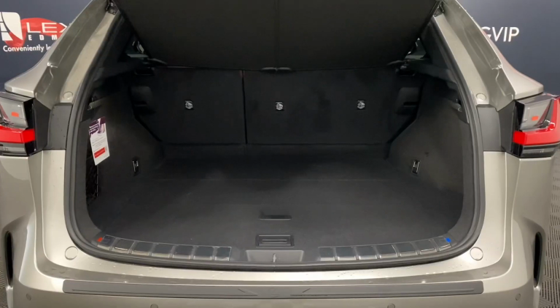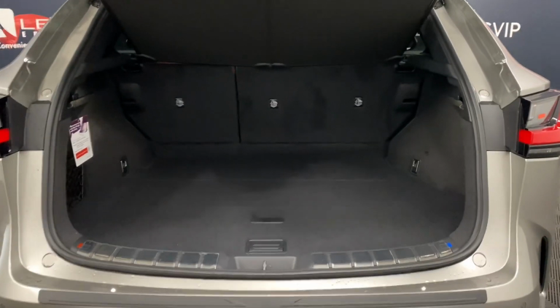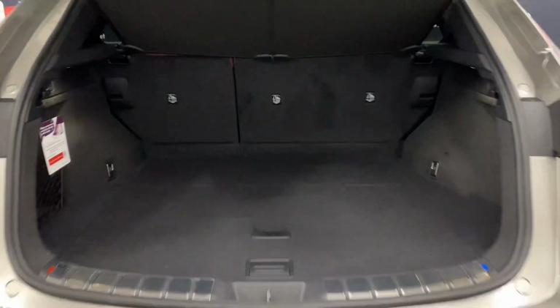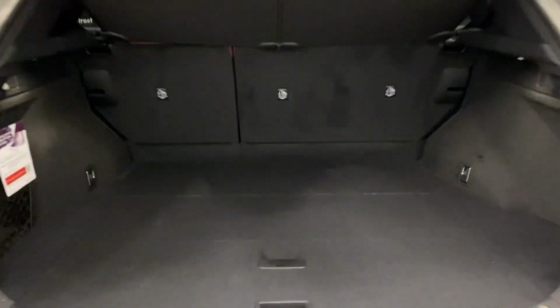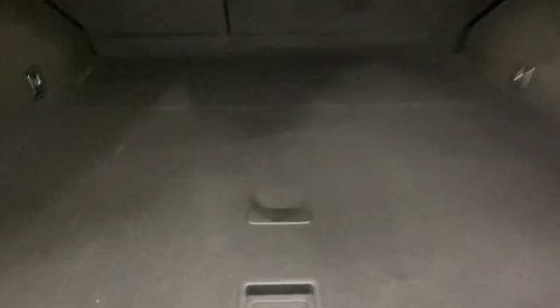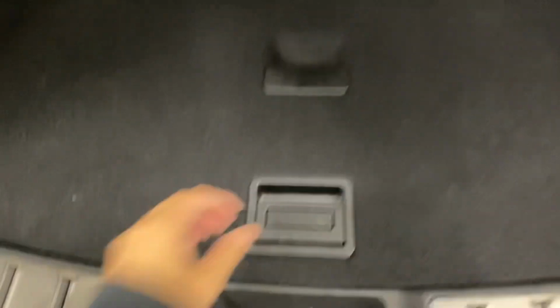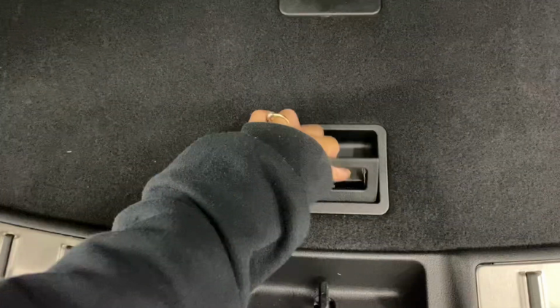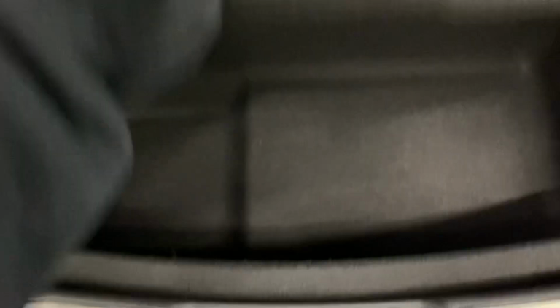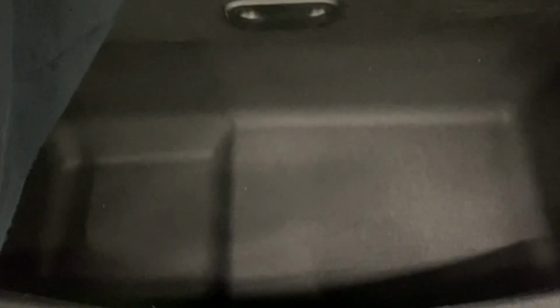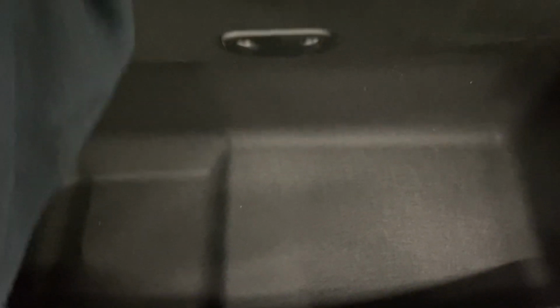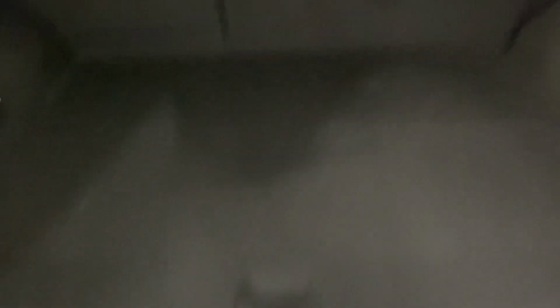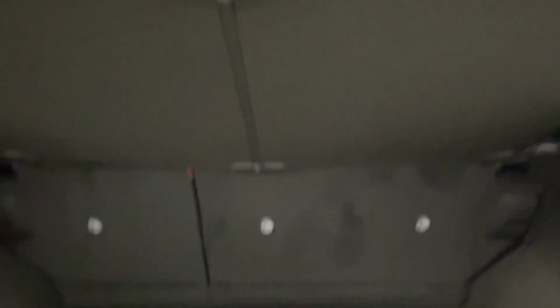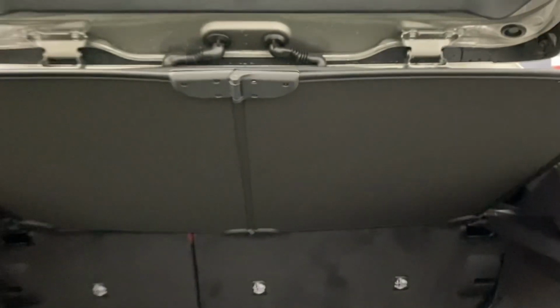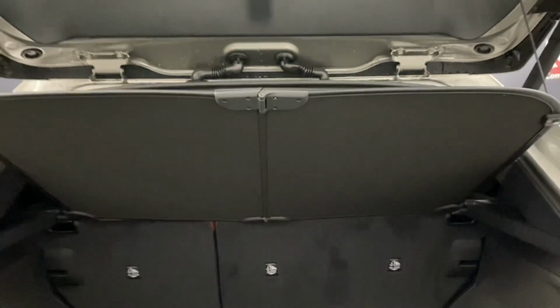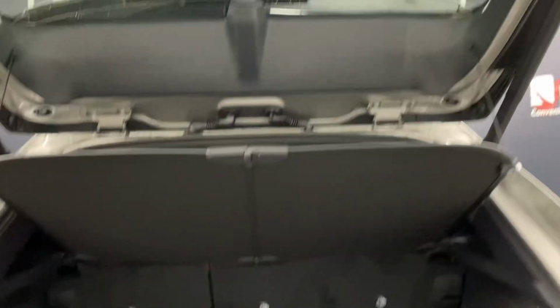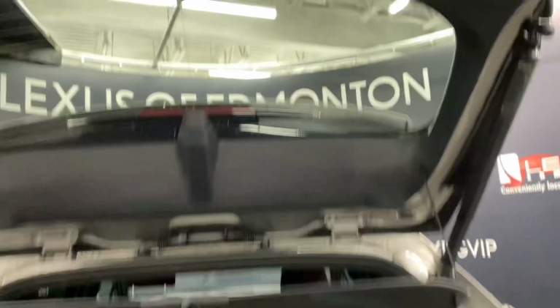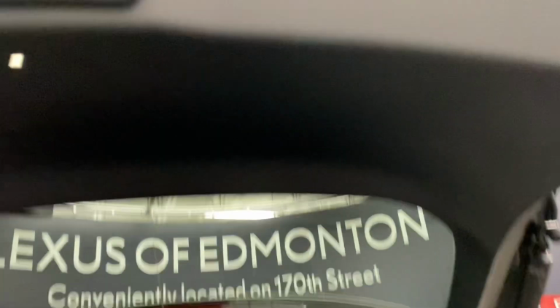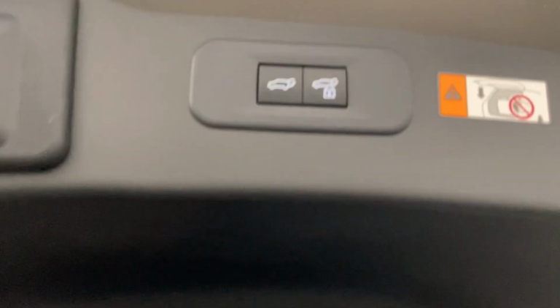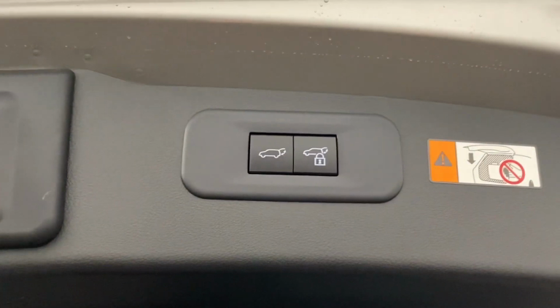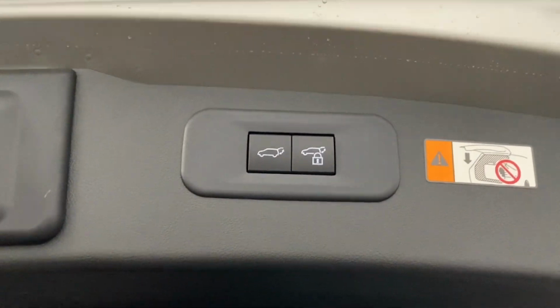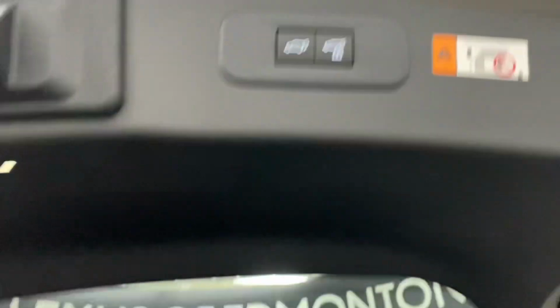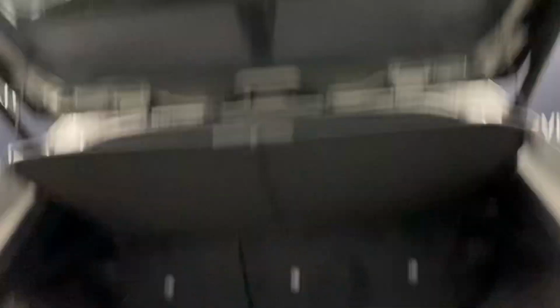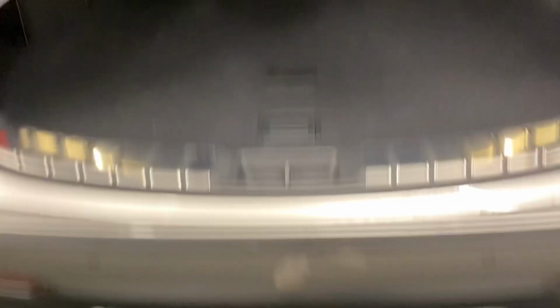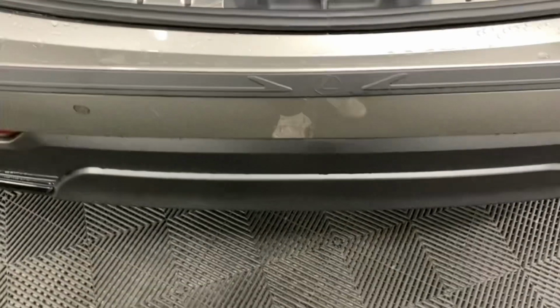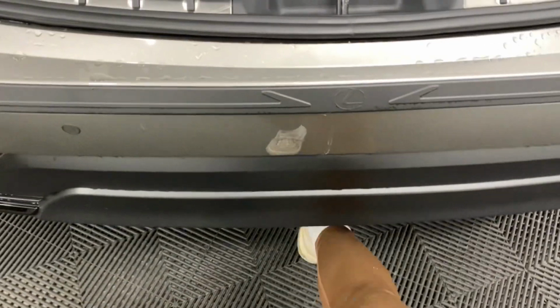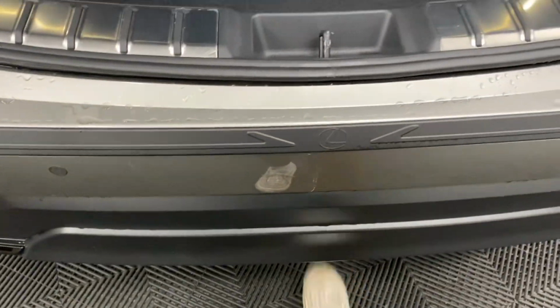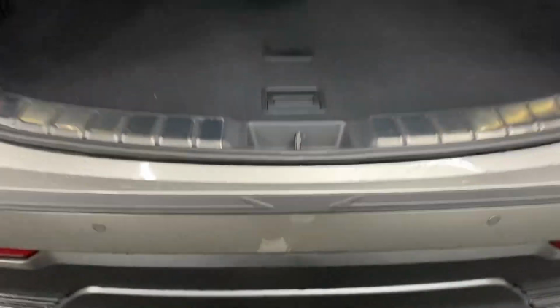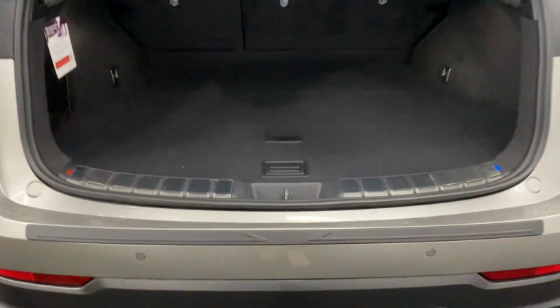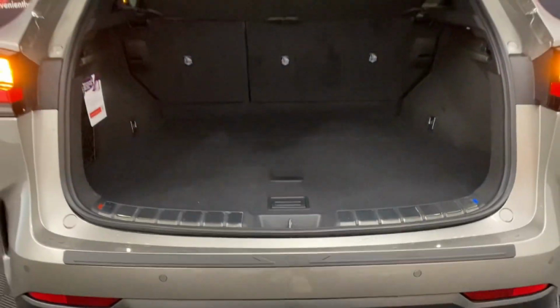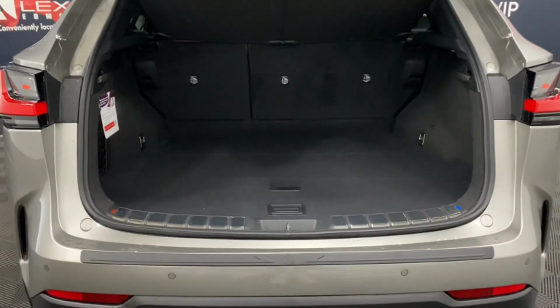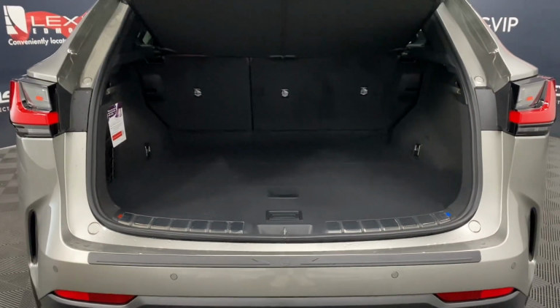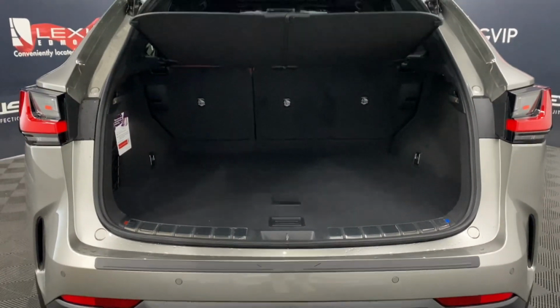In the rear trunk, you have plenty of space with storage space below, a tonneau cover to hide your belongings, the ability to lock the entire vehicle from your automatic closing trunk, and a kick sensor to open and close the rear hatch.